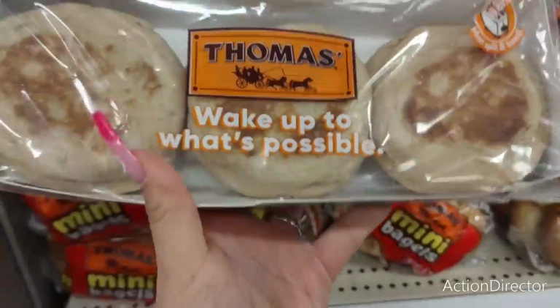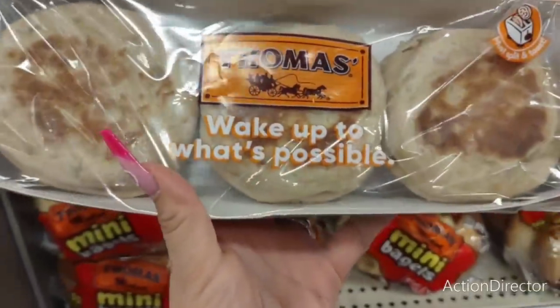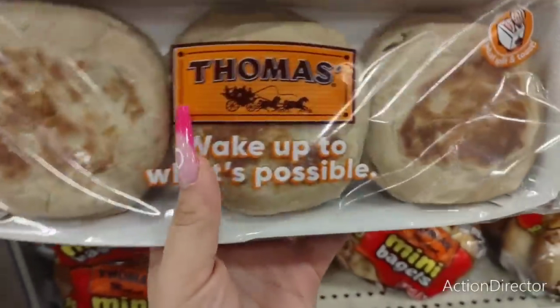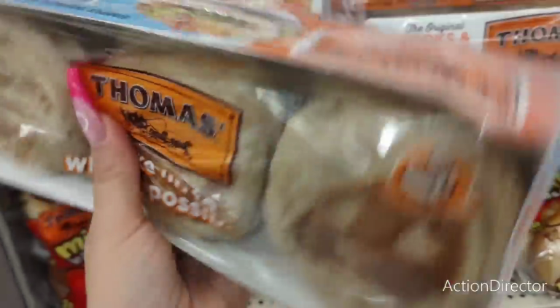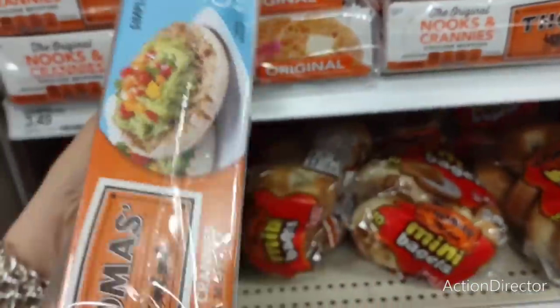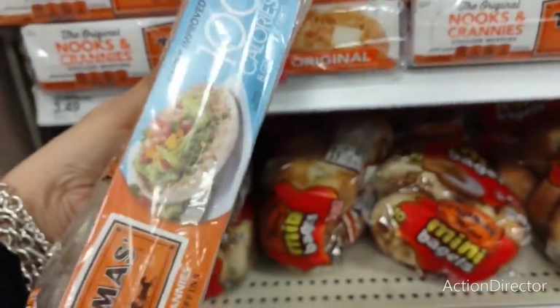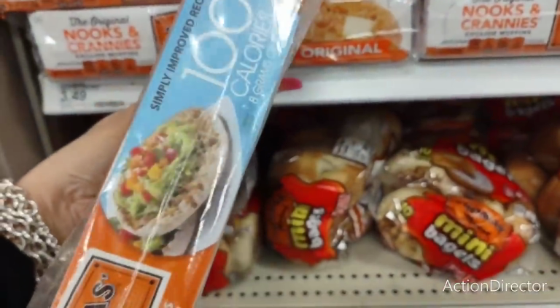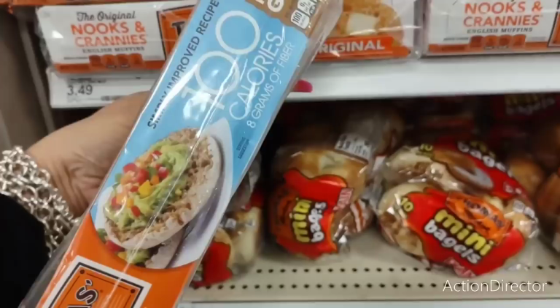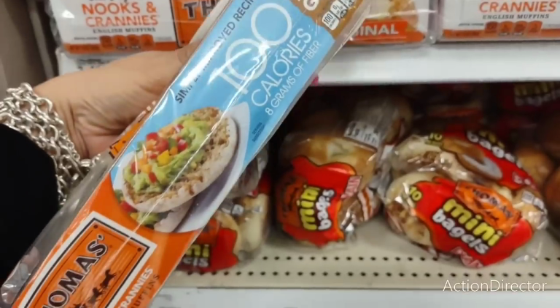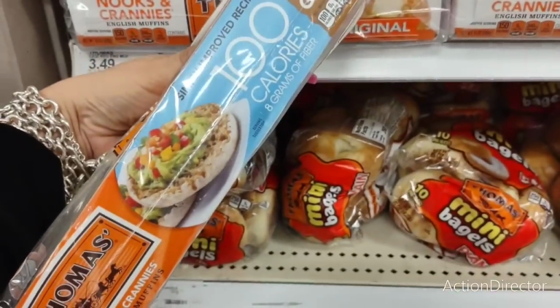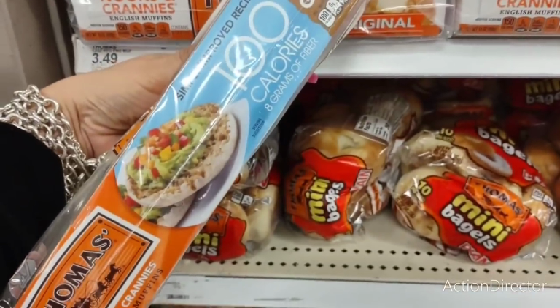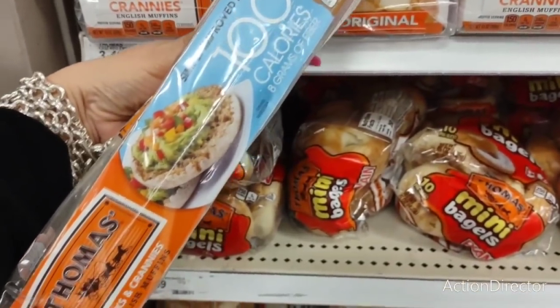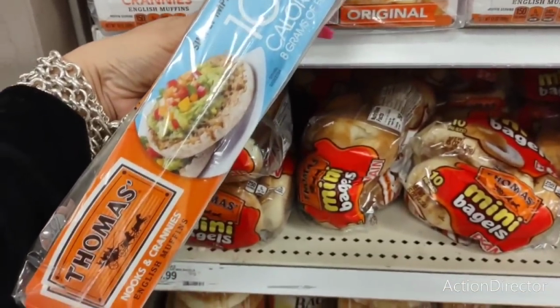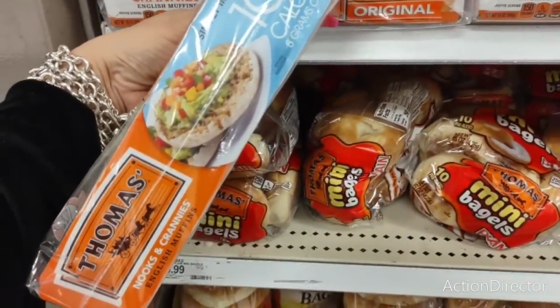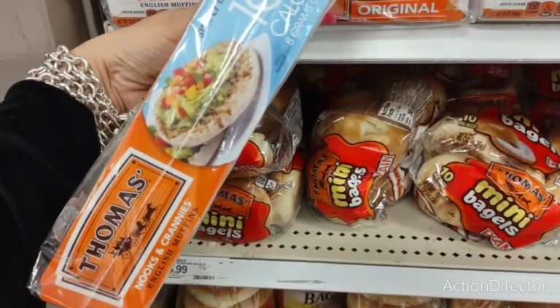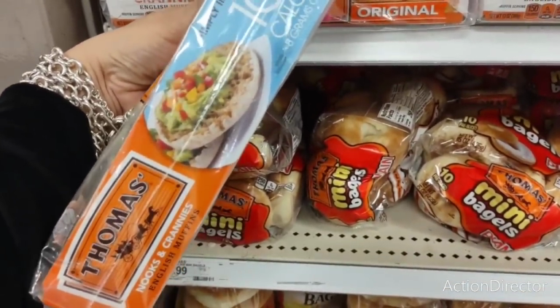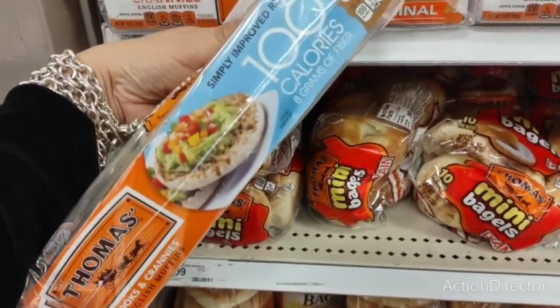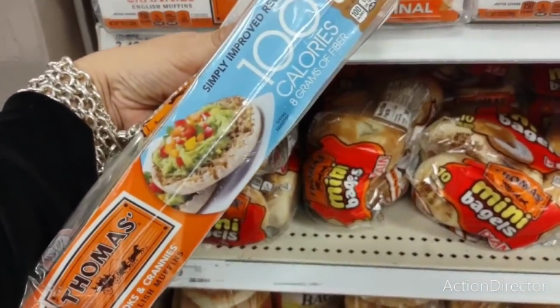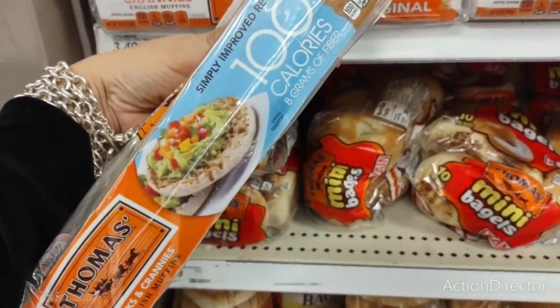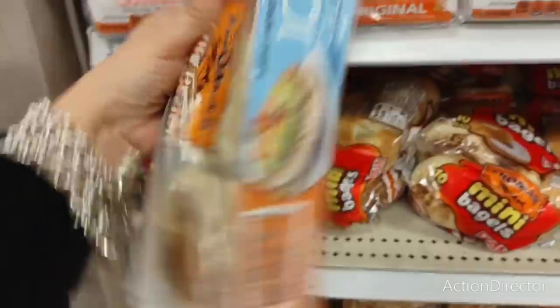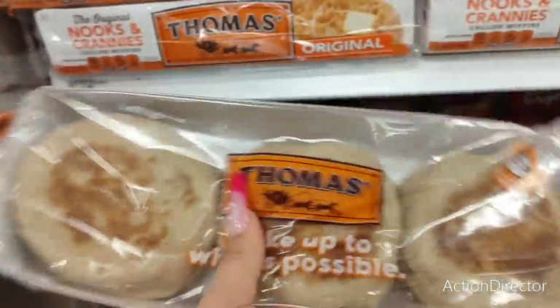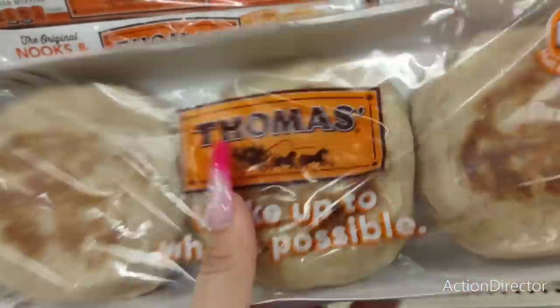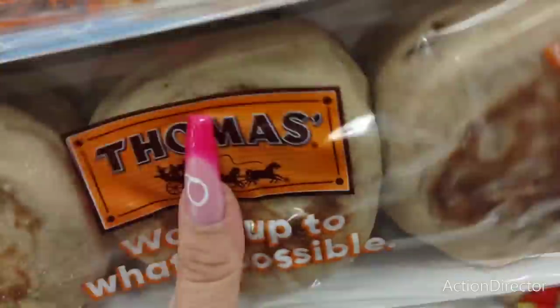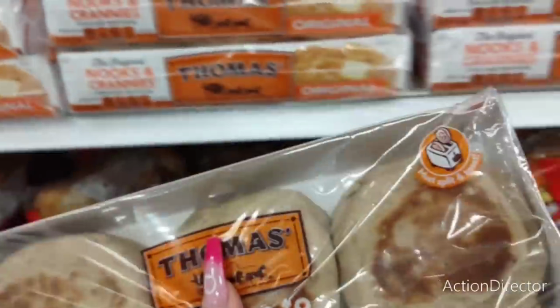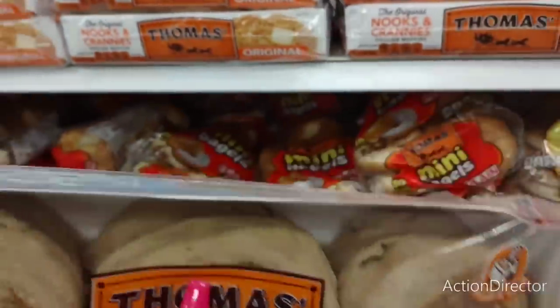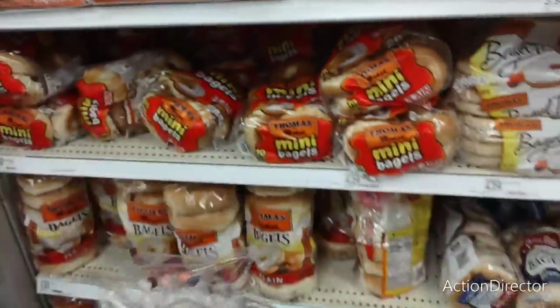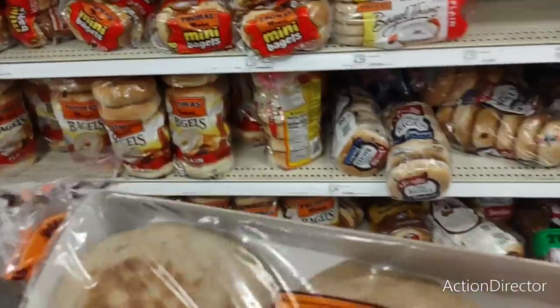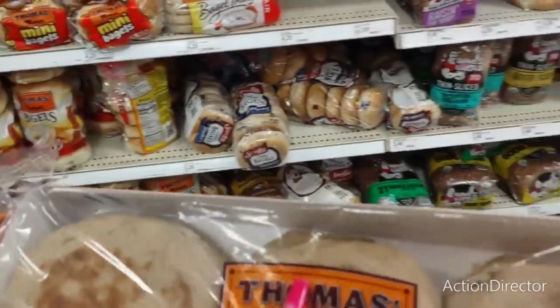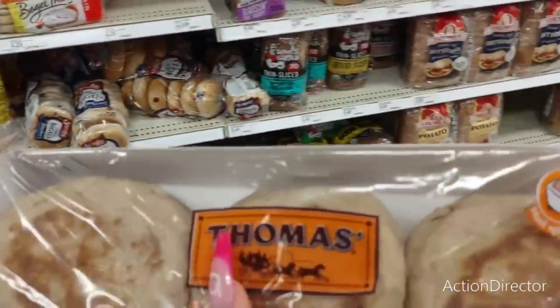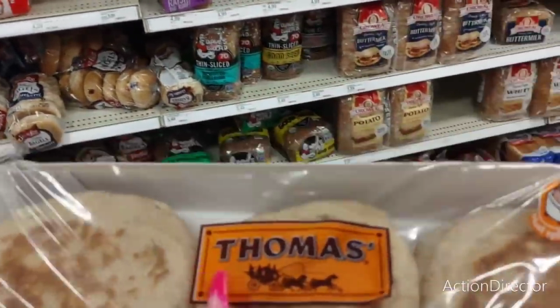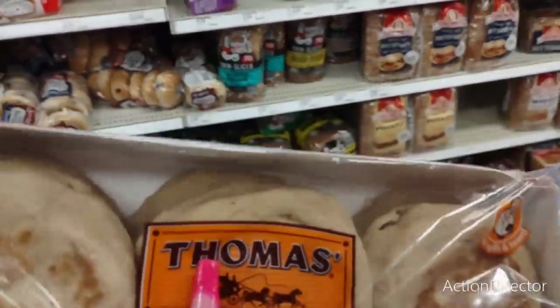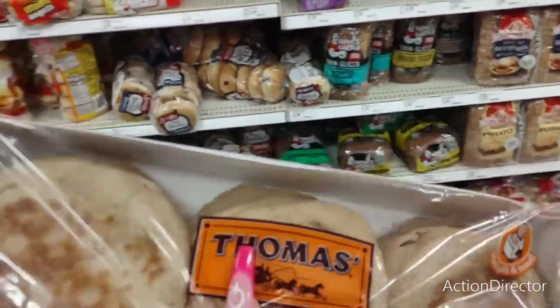I haven't tried these but they're 100 calories with 8 grams of fiber - light multigrain English muffins for $2.99. I think I'm gonna get these for me.